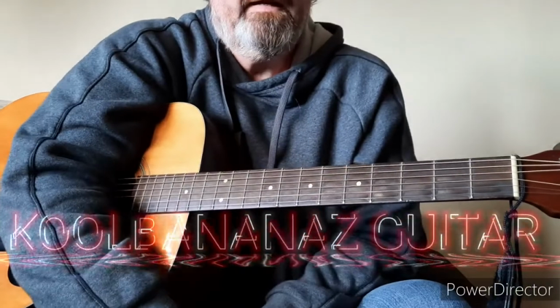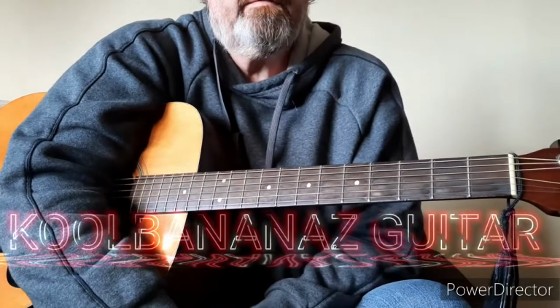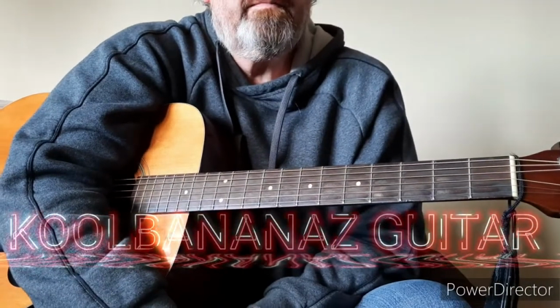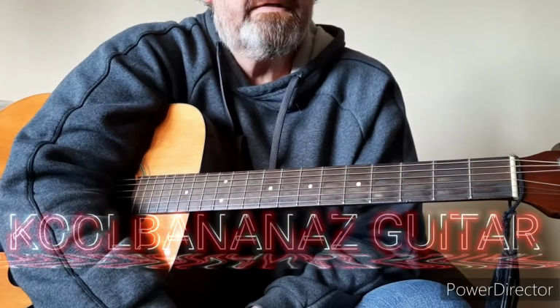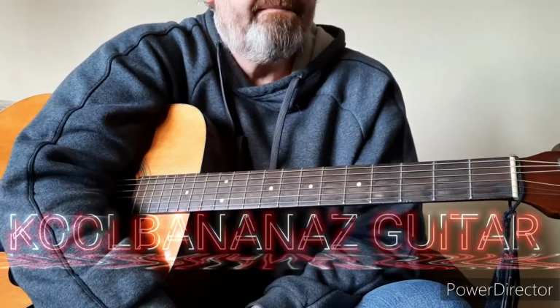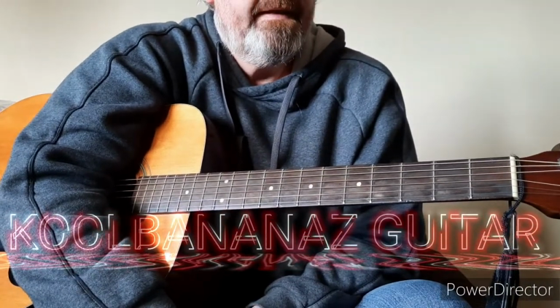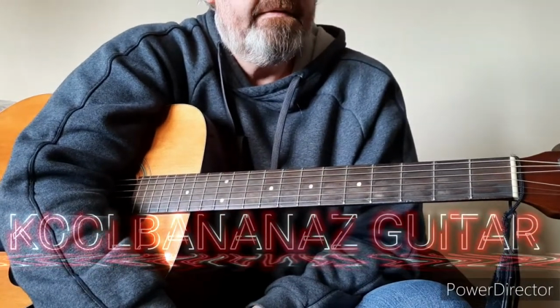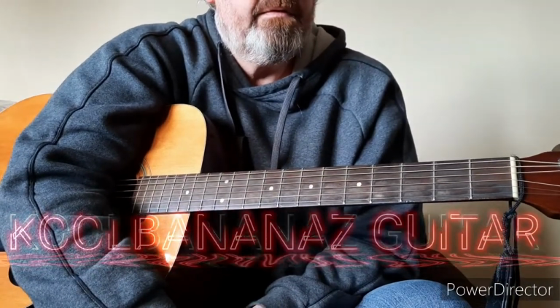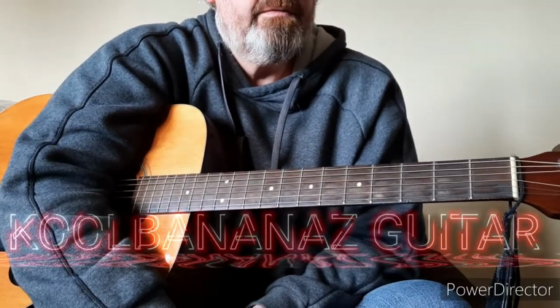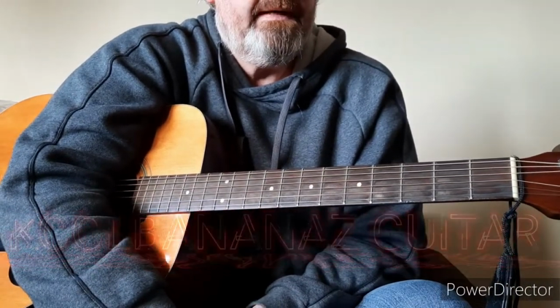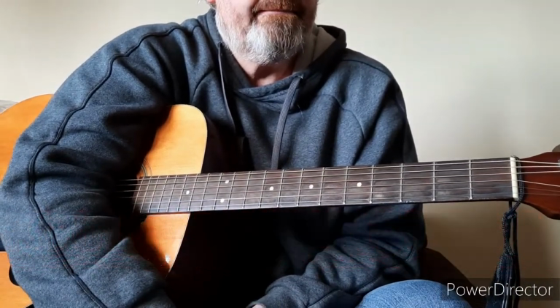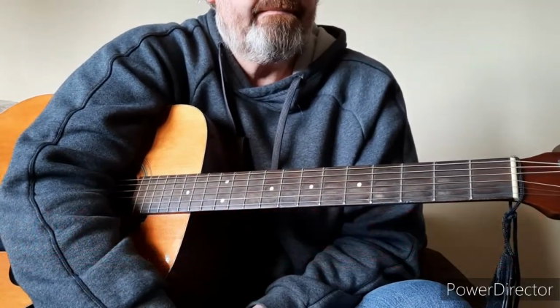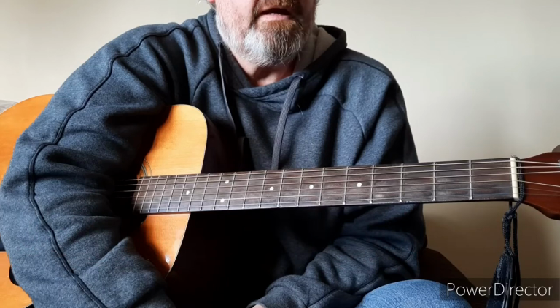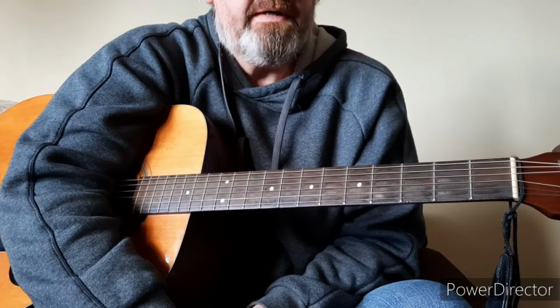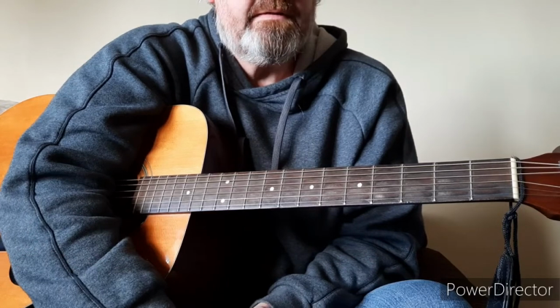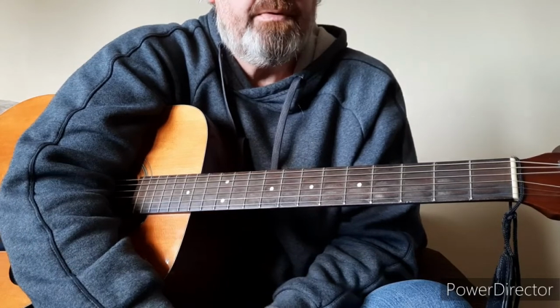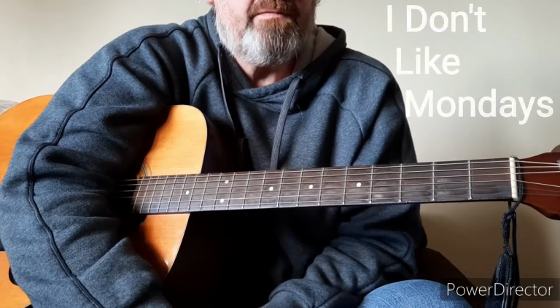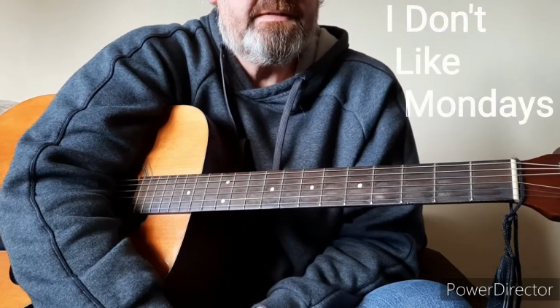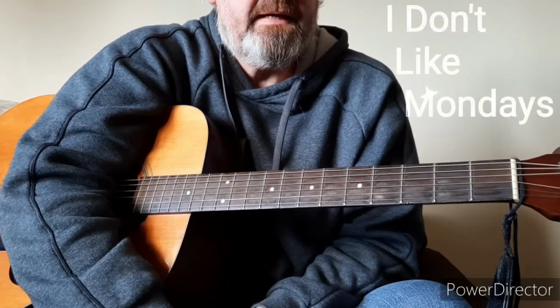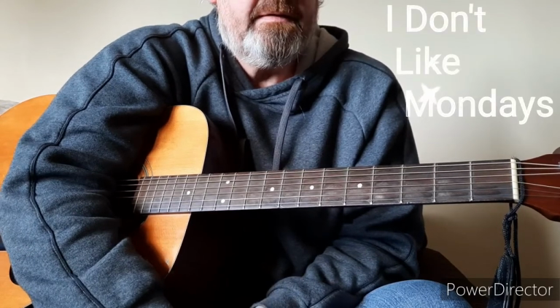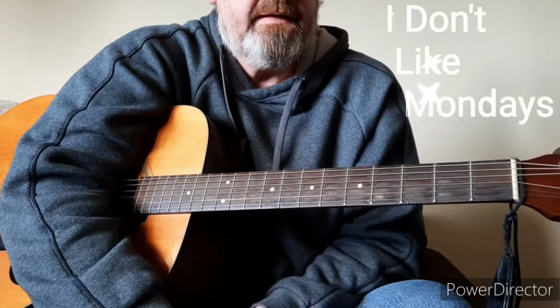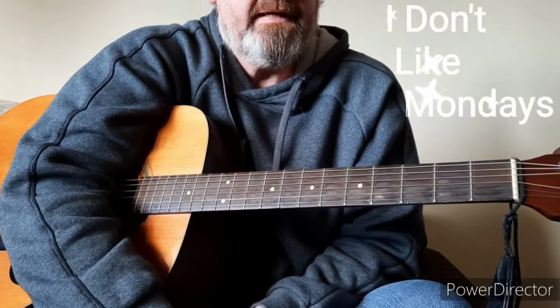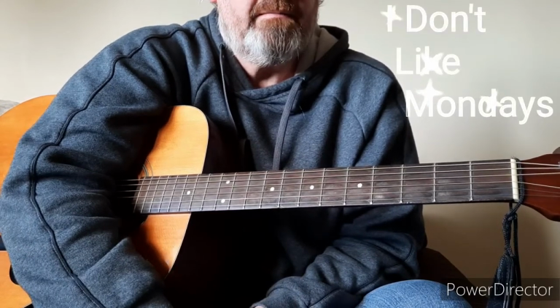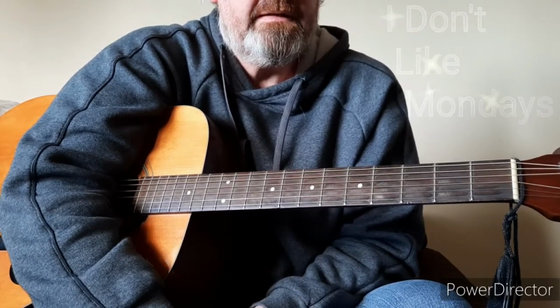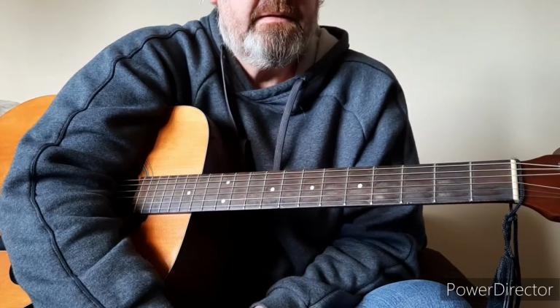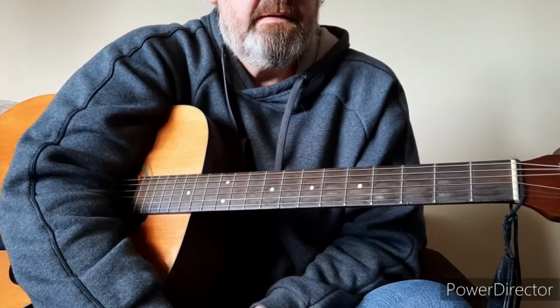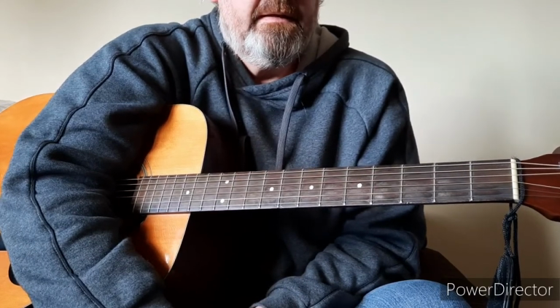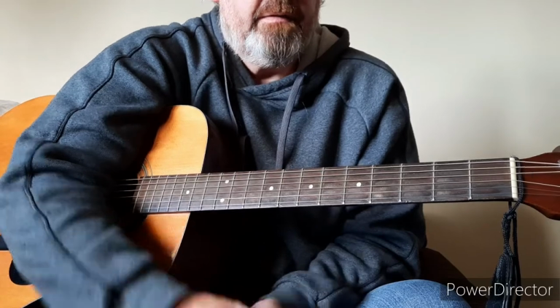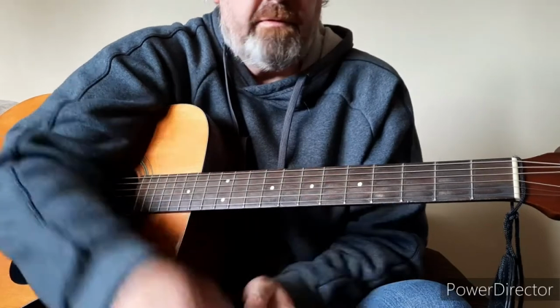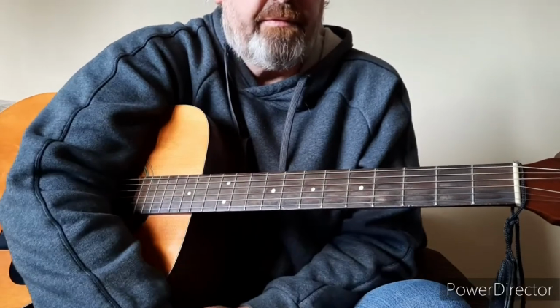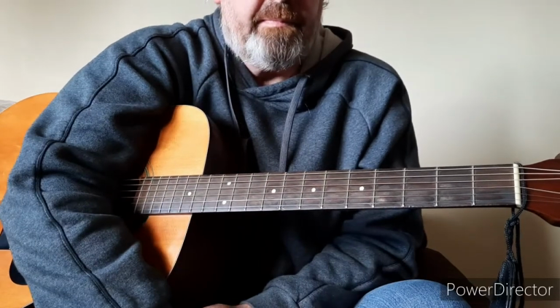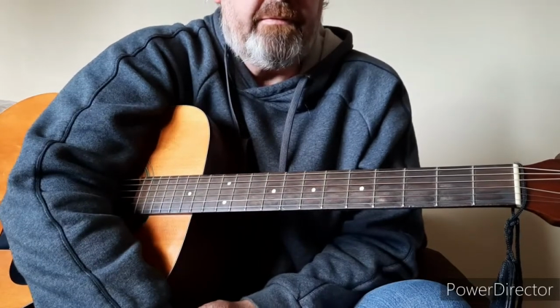Hi guys, welcome to Cuba Nance's guitar. Today we're going to do a request: Boomtown Rats and I Don't Like Mondays. So I'll just go through it as best as possible.